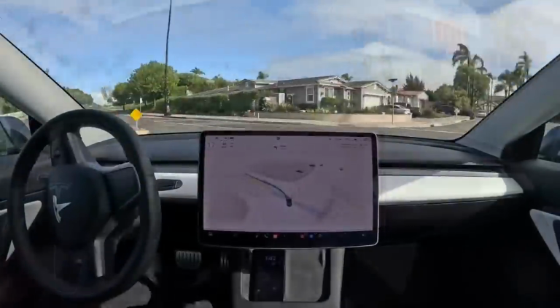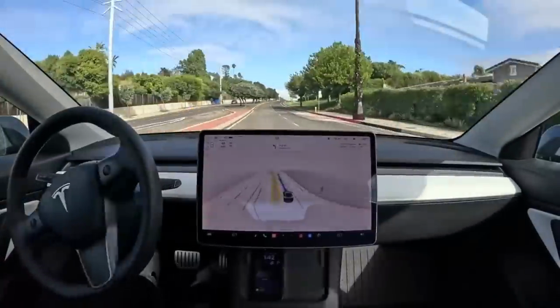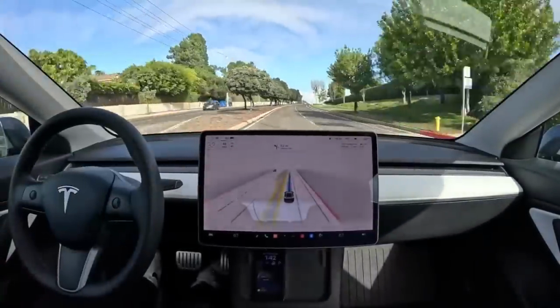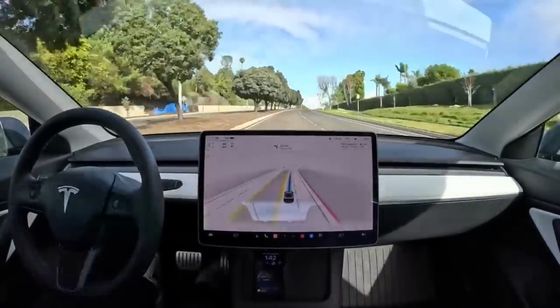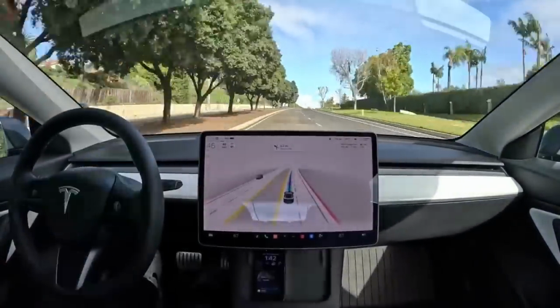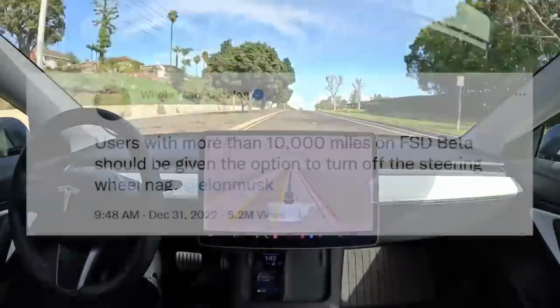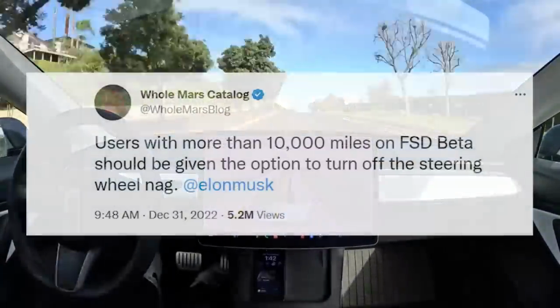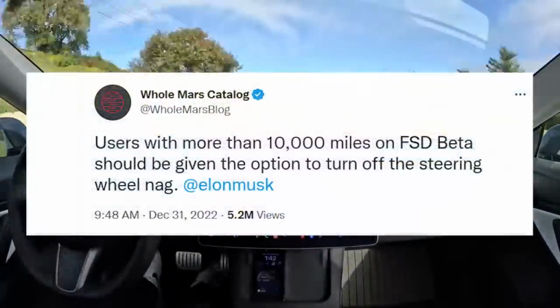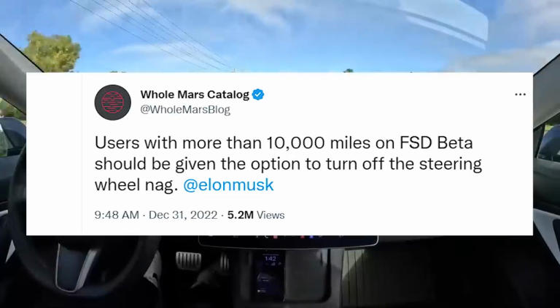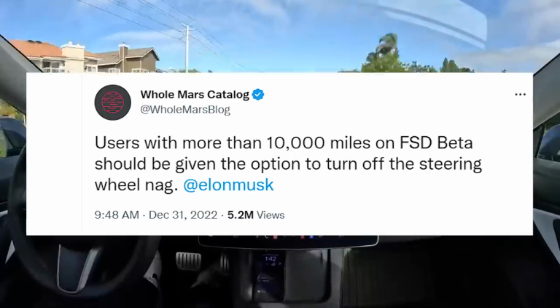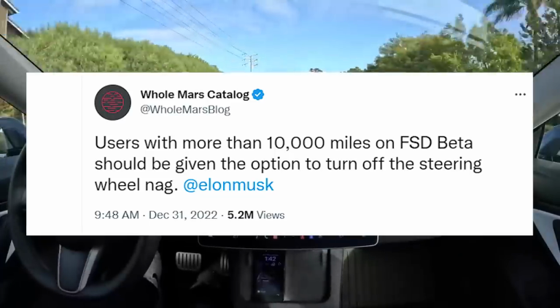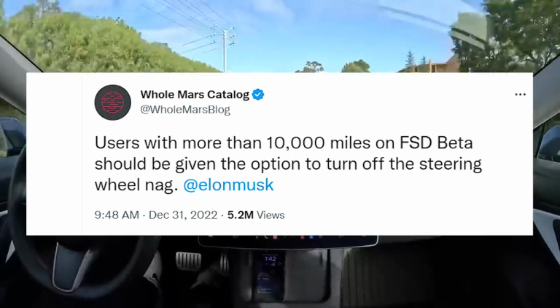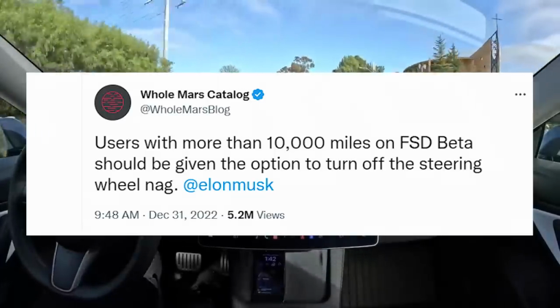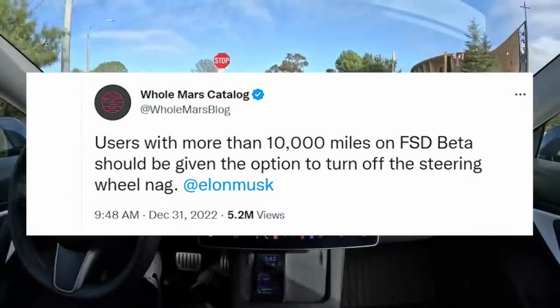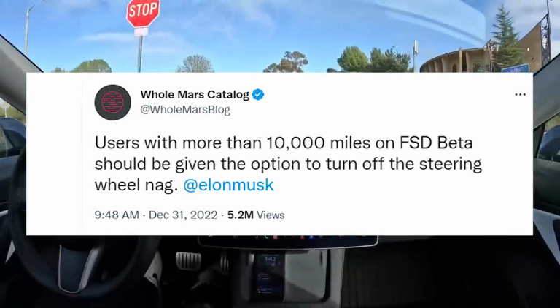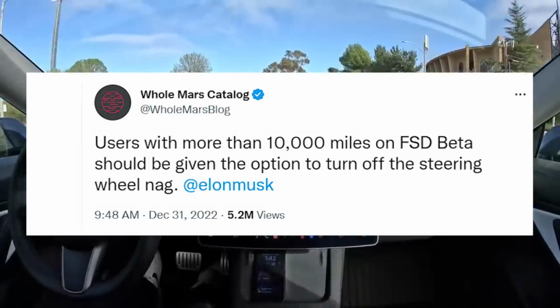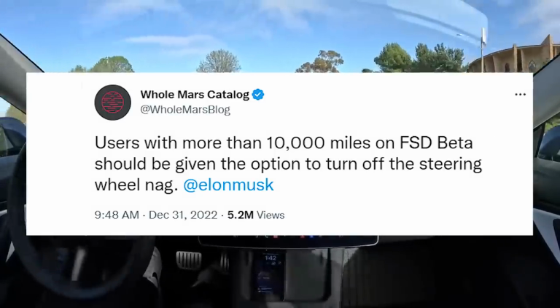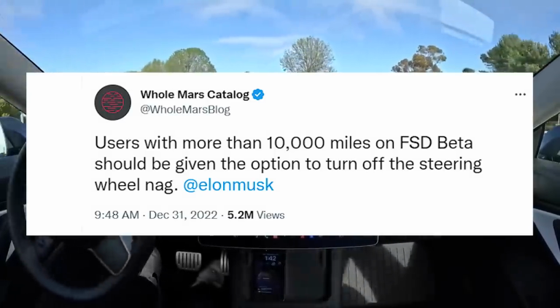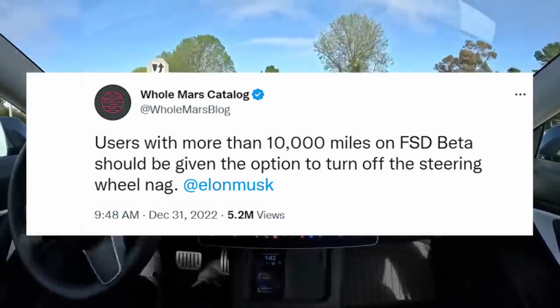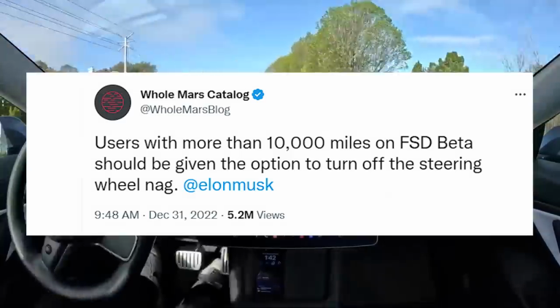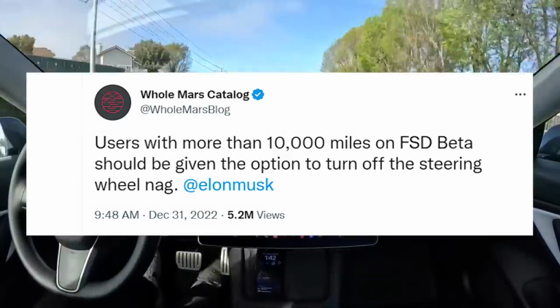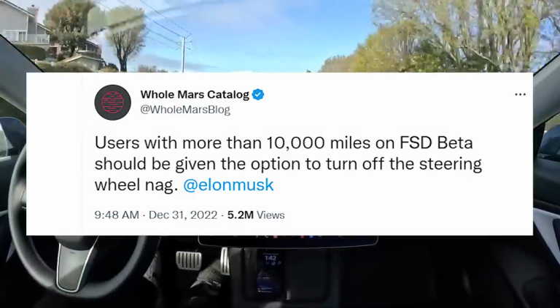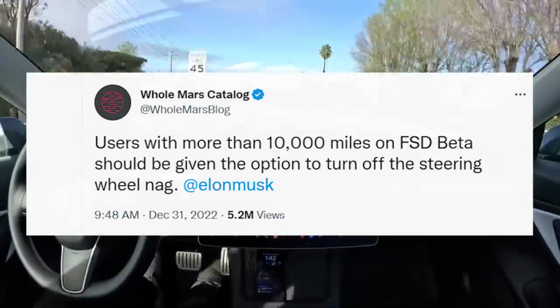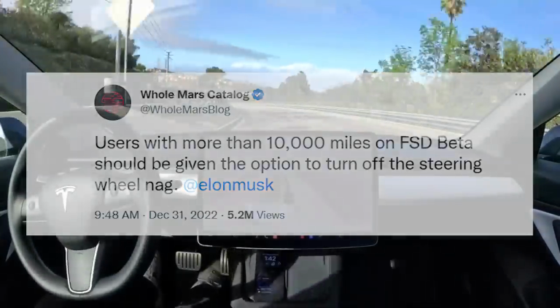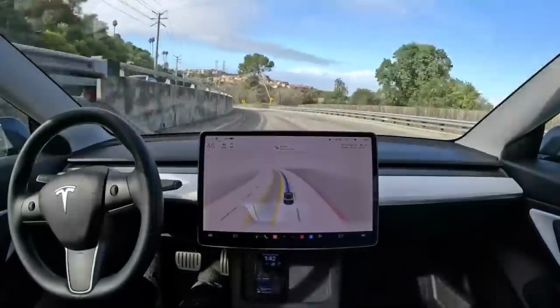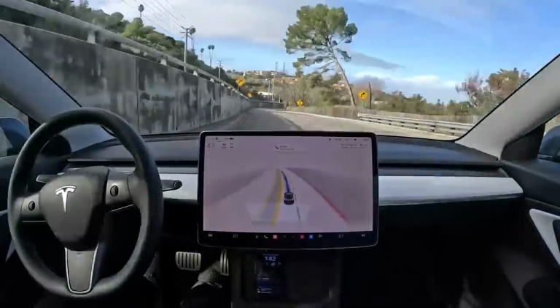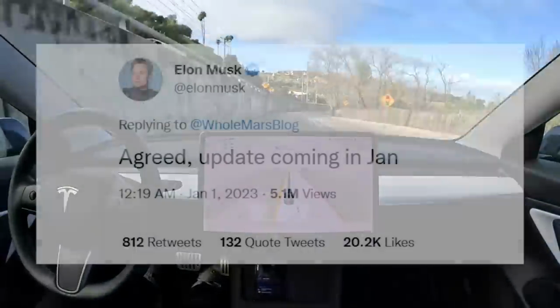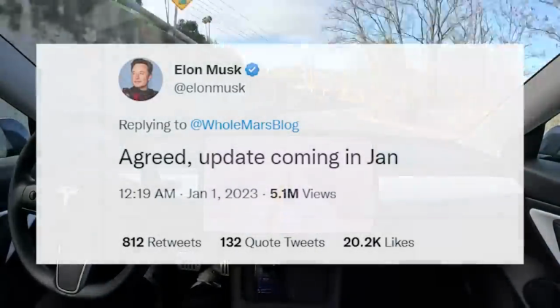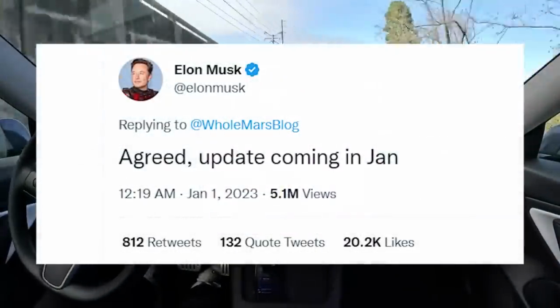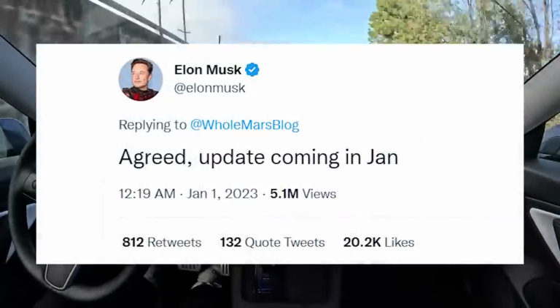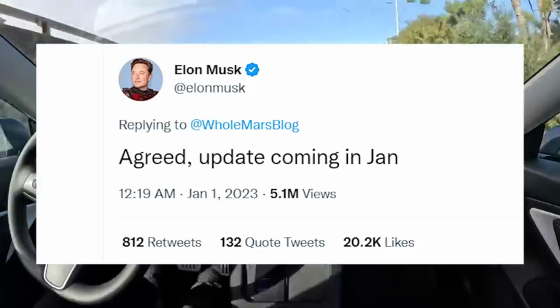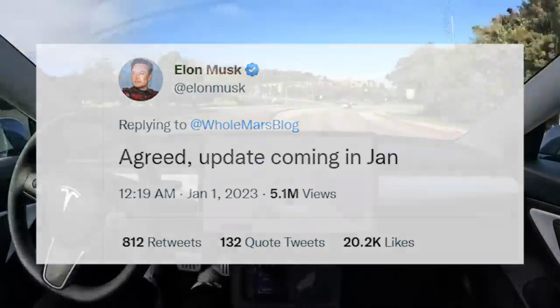Elon confirmed the change in response to a tweet from a Whole Mars Blog, who asked if users with more than 10,000 miles driven using FSD Beta software could have the option to disable the tedious steering wheel nag. Elon replied: agreed, update coming in January.